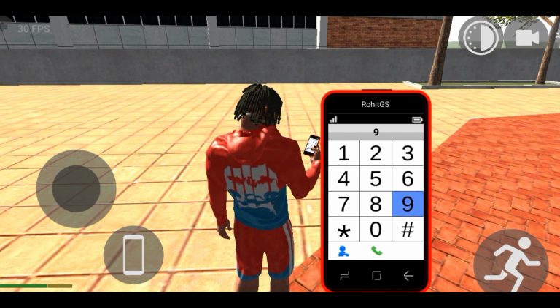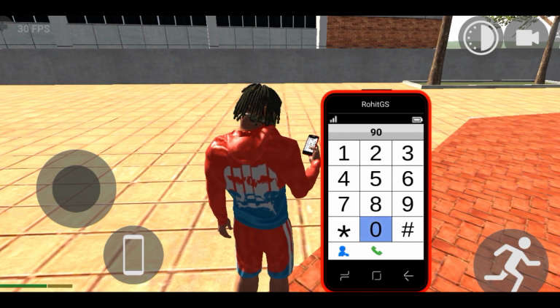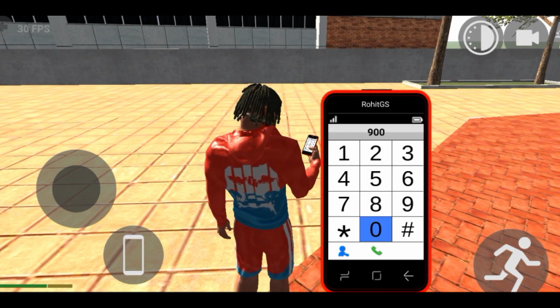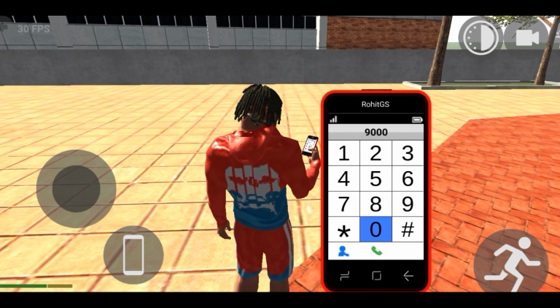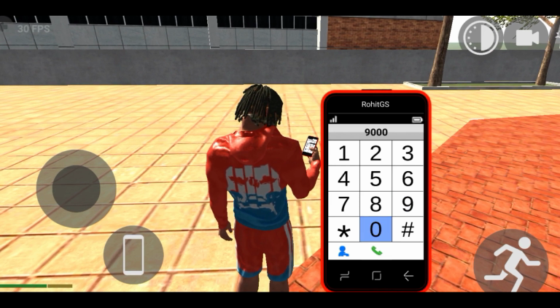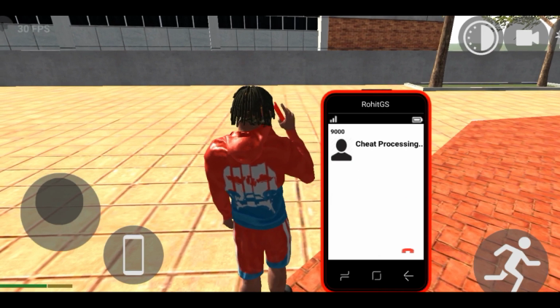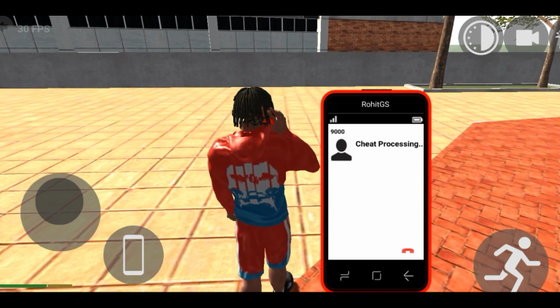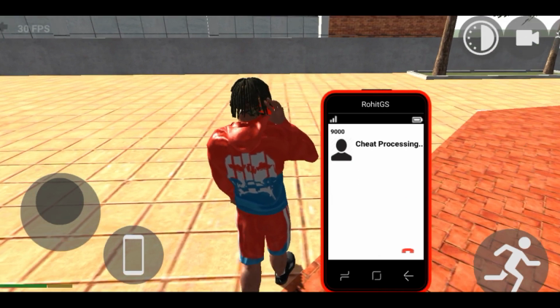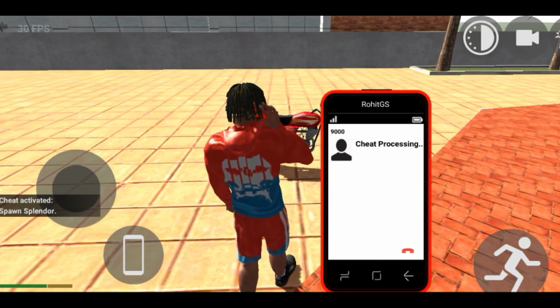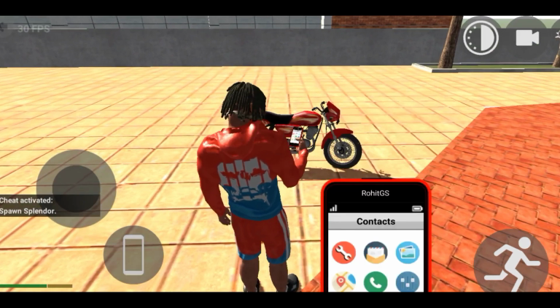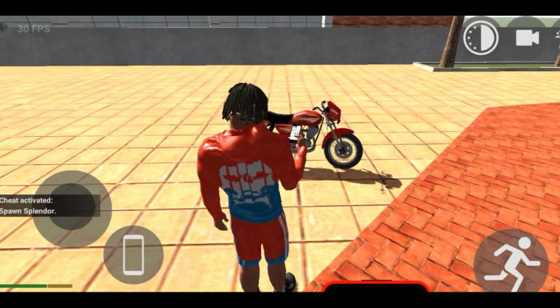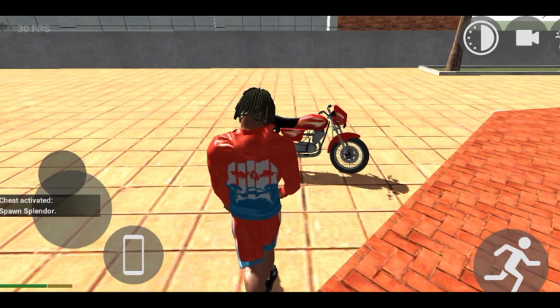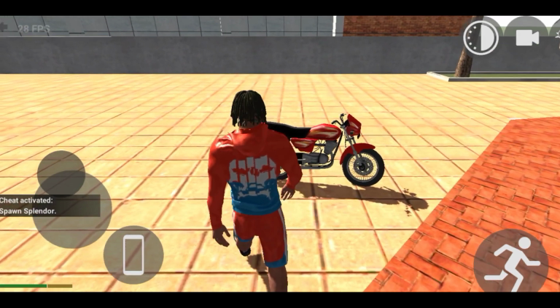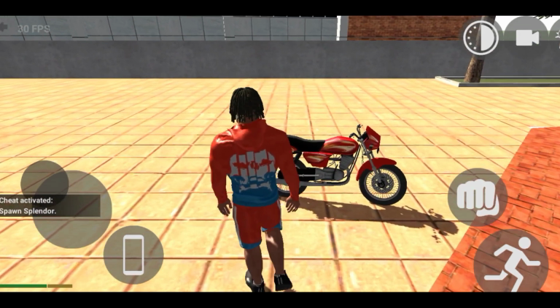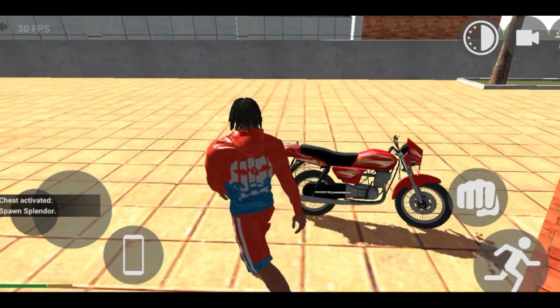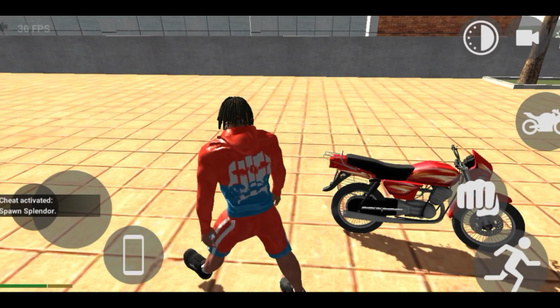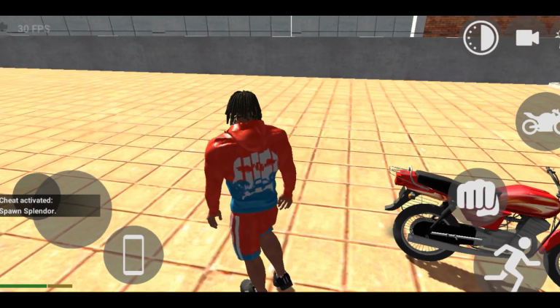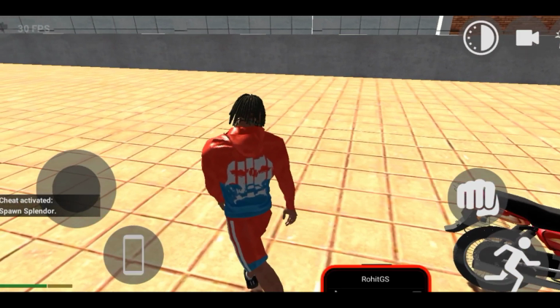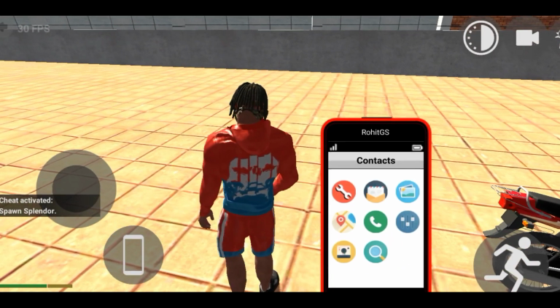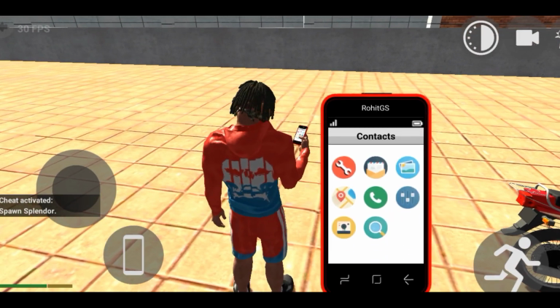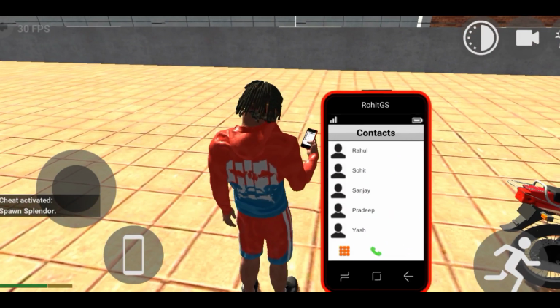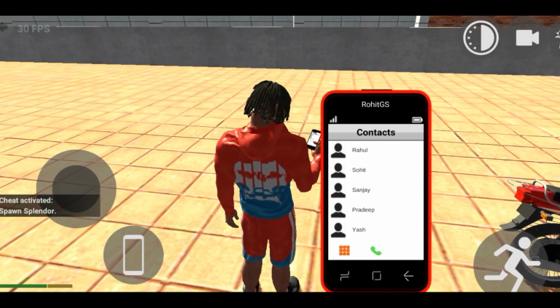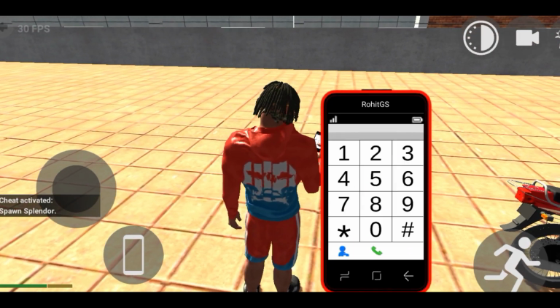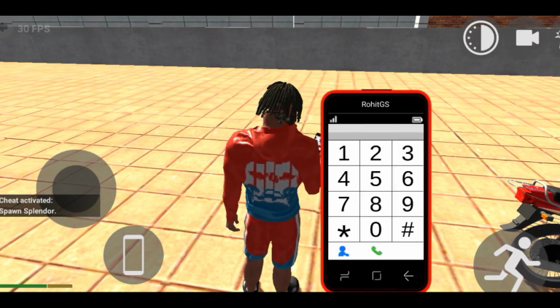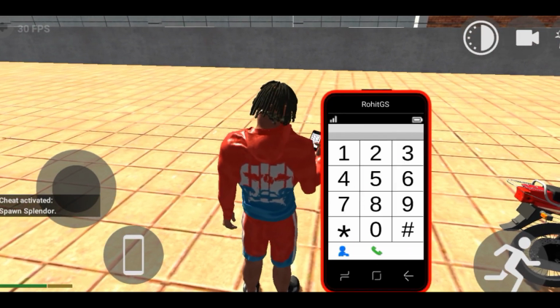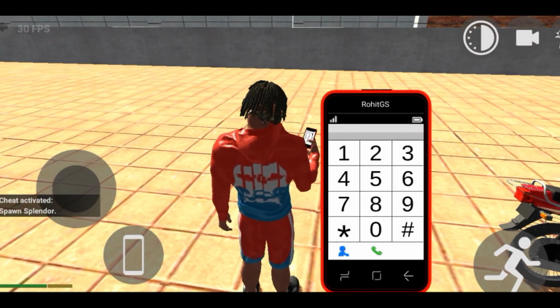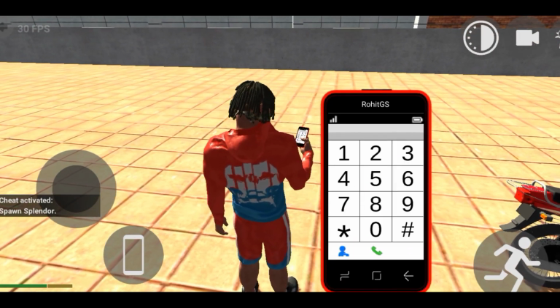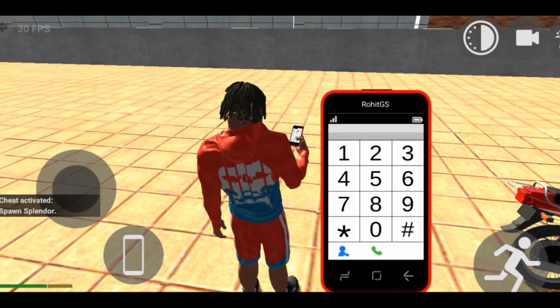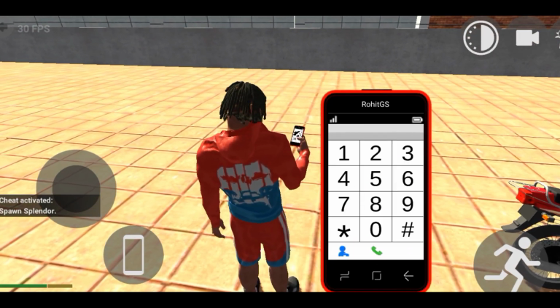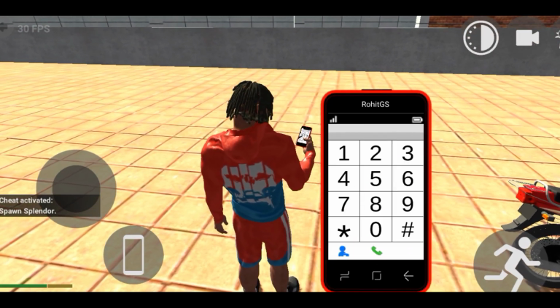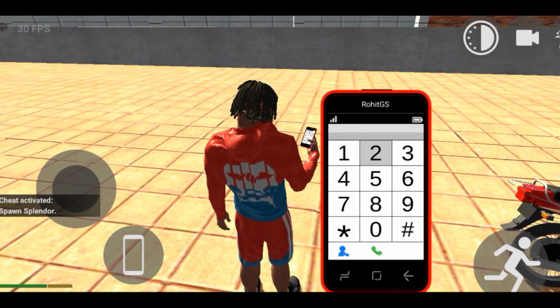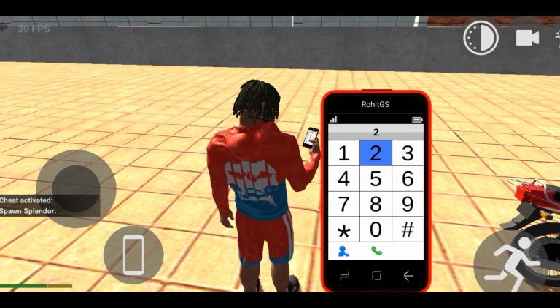The first cheat code is Splendor. This is what all people know. For this, we have to dial 9000, and after dialing it, we will get the brand new Splendor.